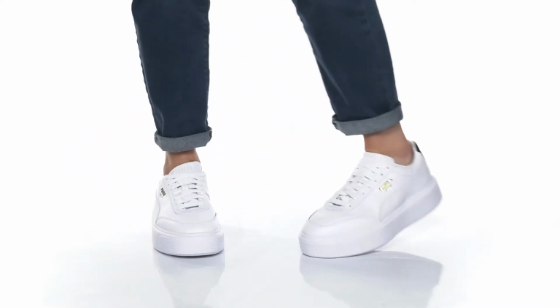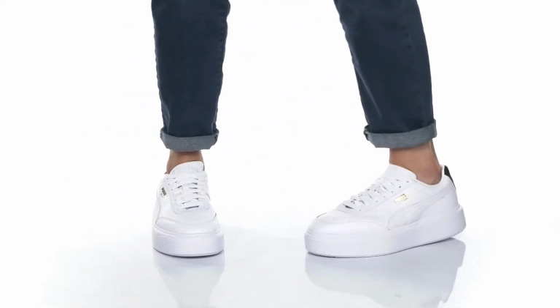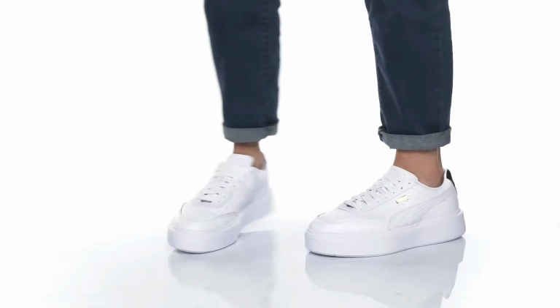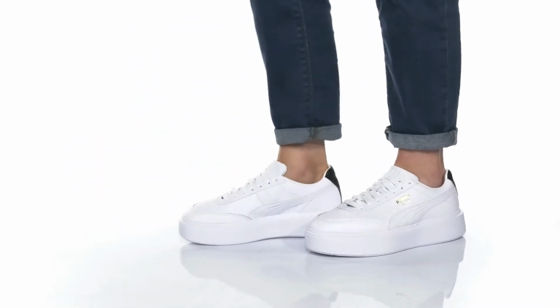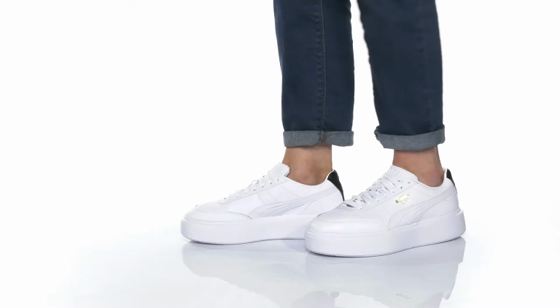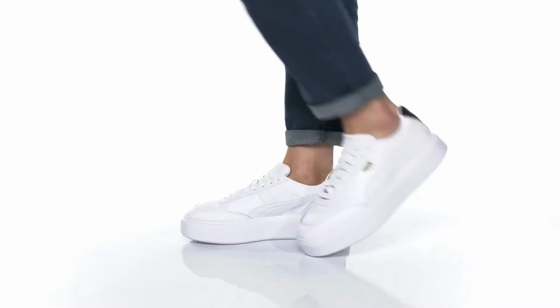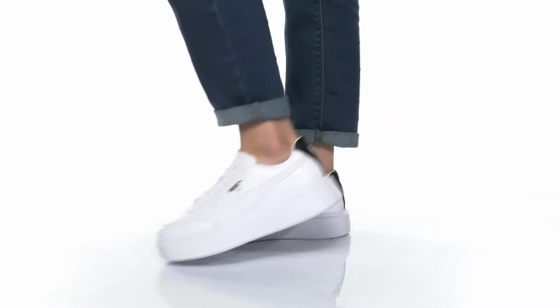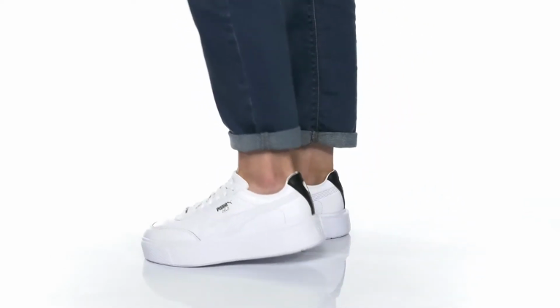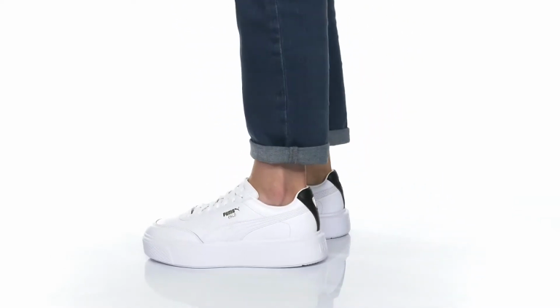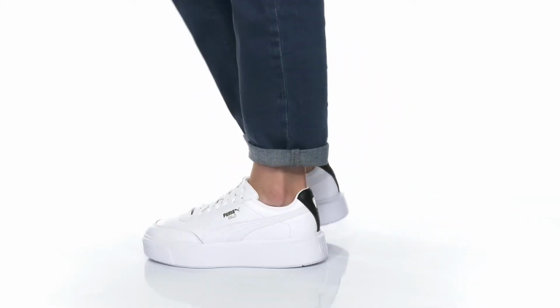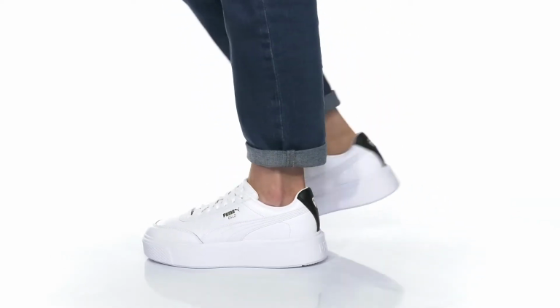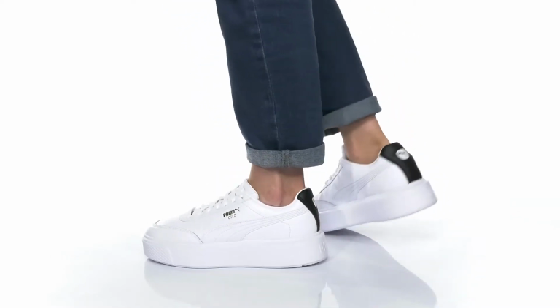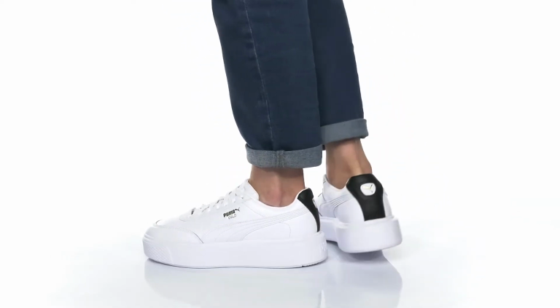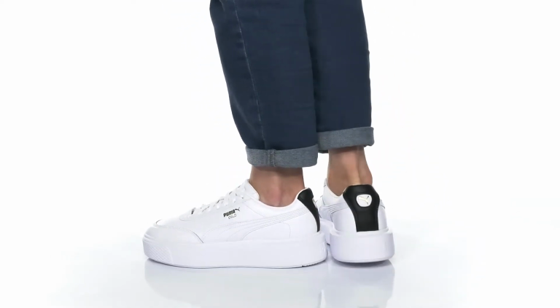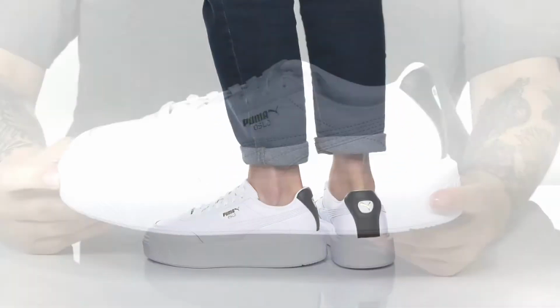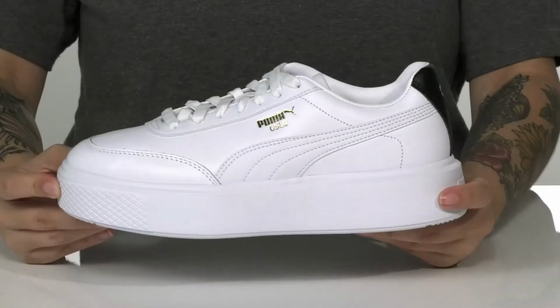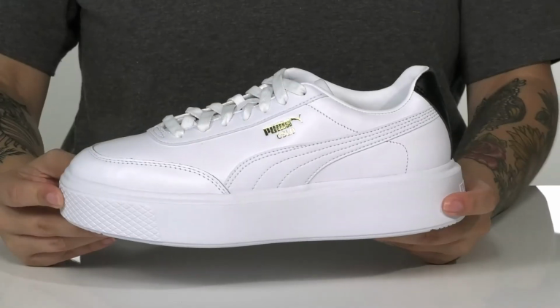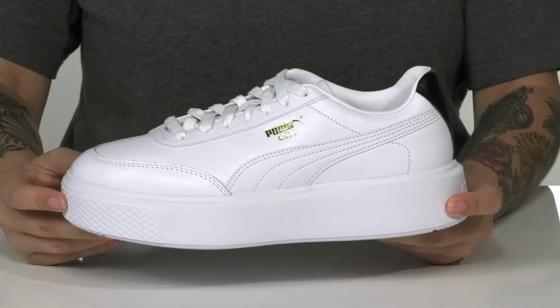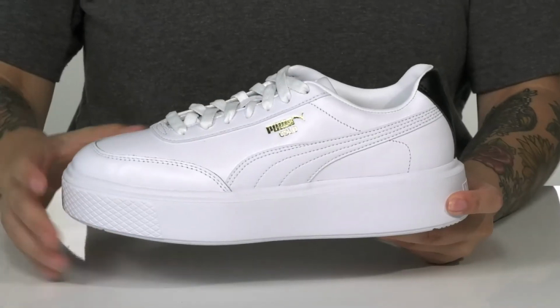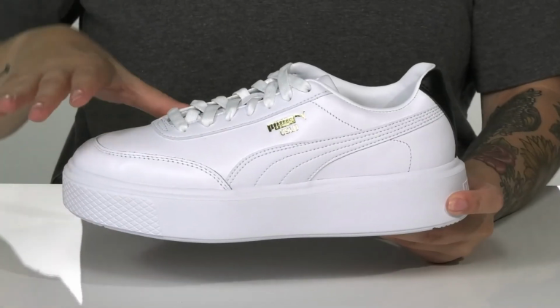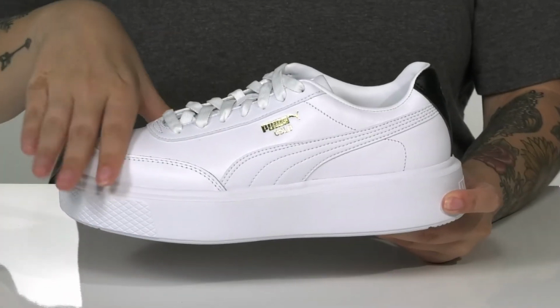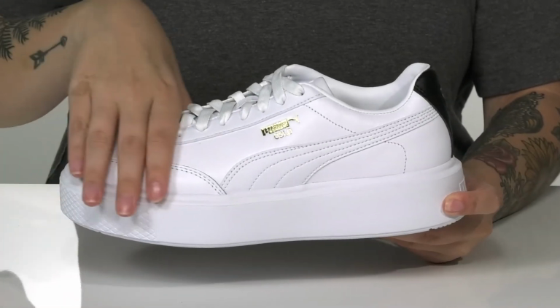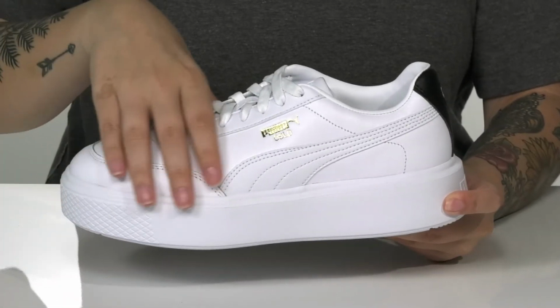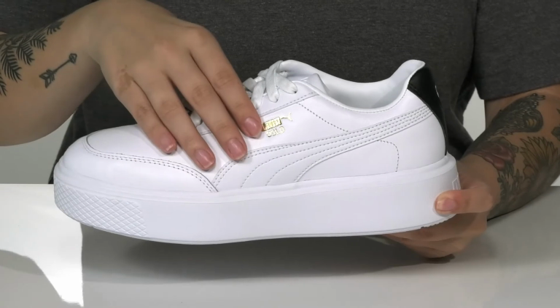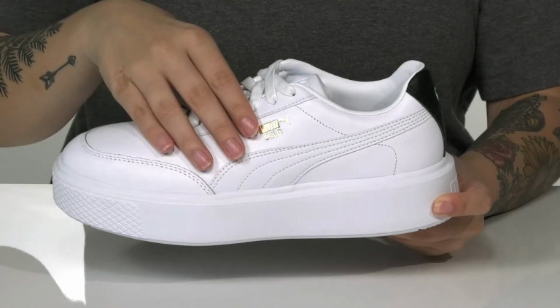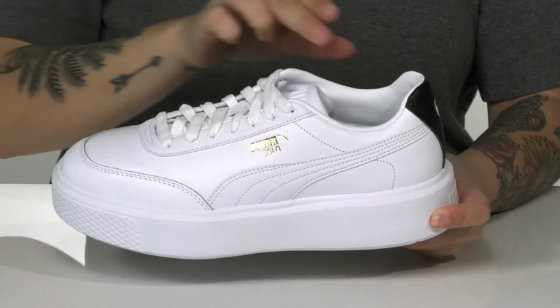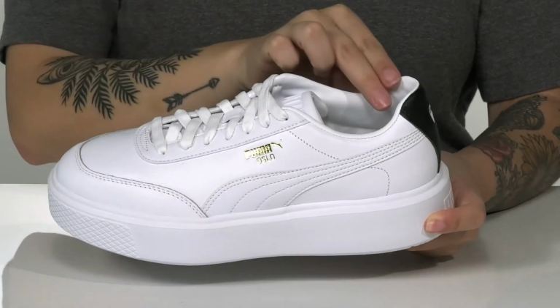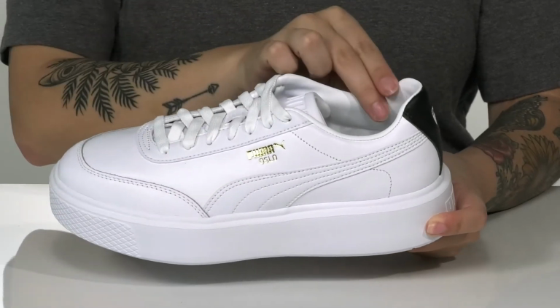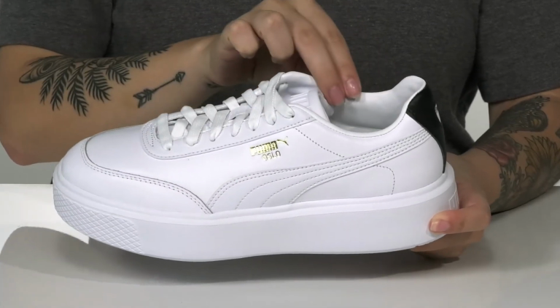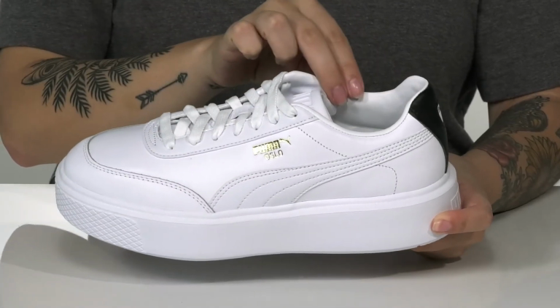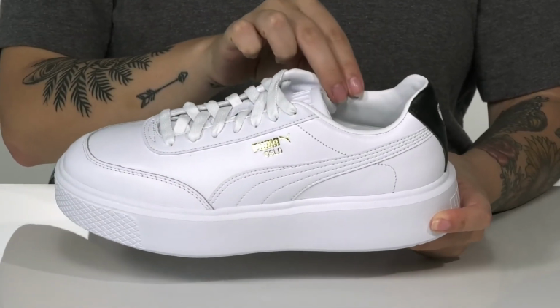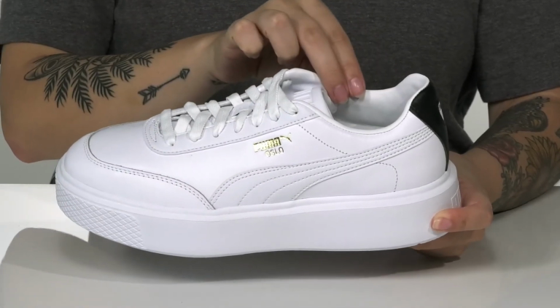Add a boho-inspired style to any outfit with these shoes on your feet. There is a leather upper with a textile inner lining.